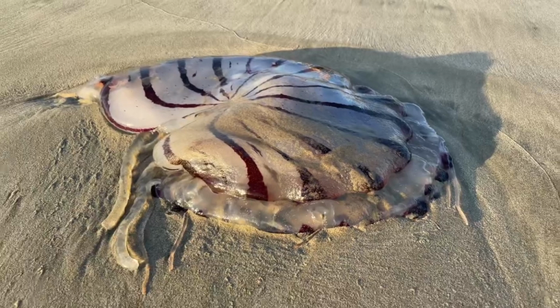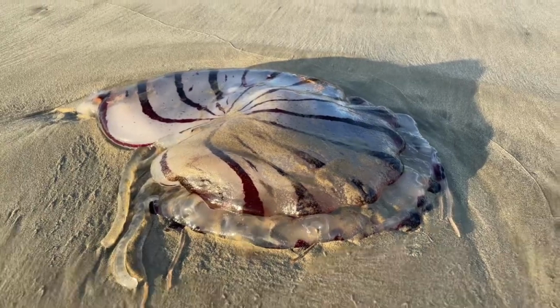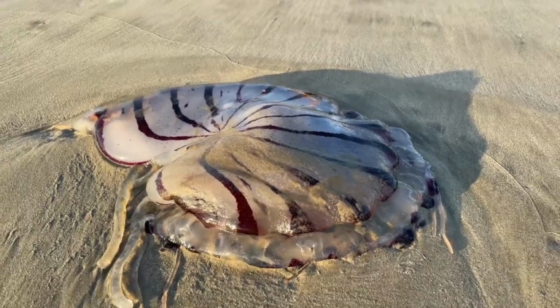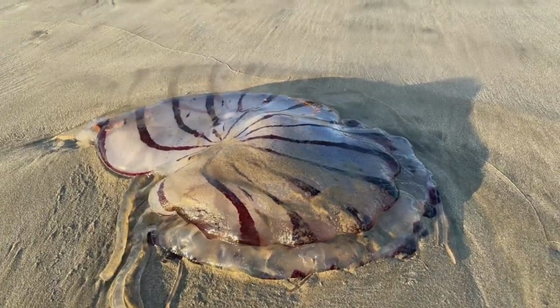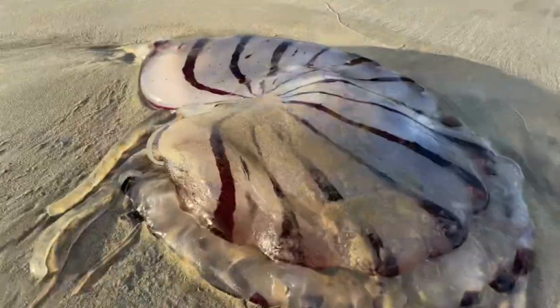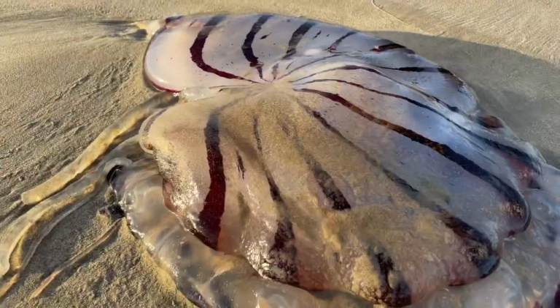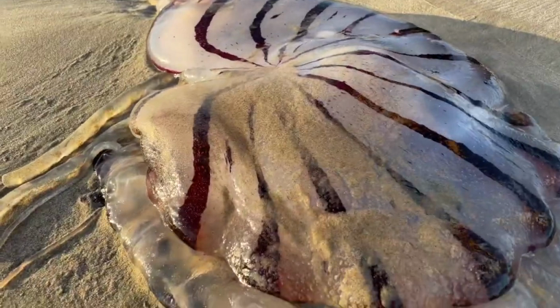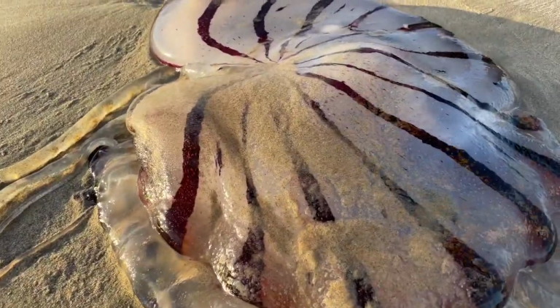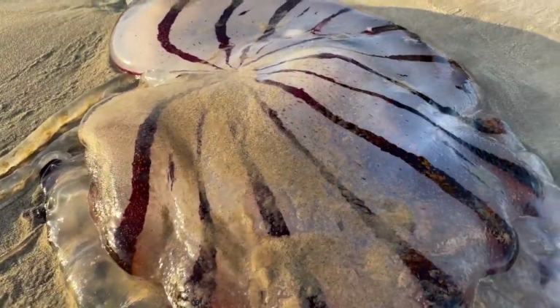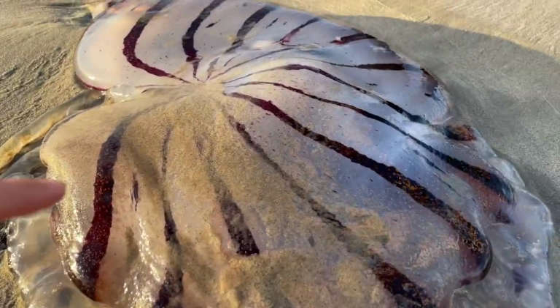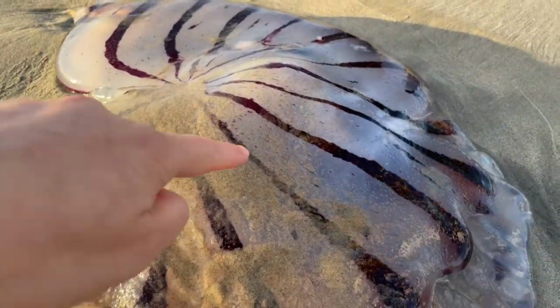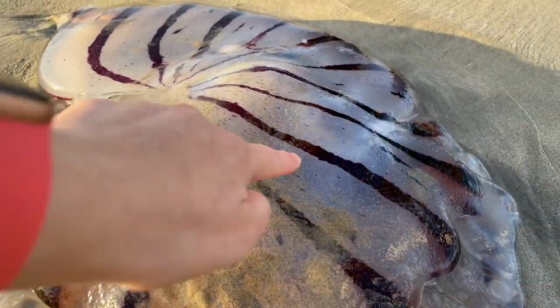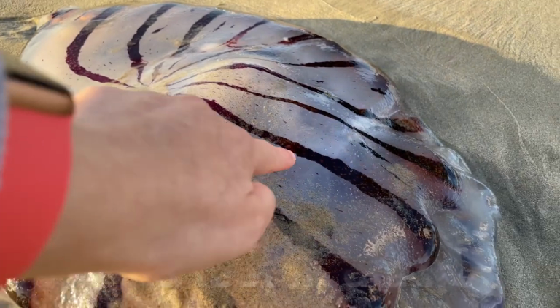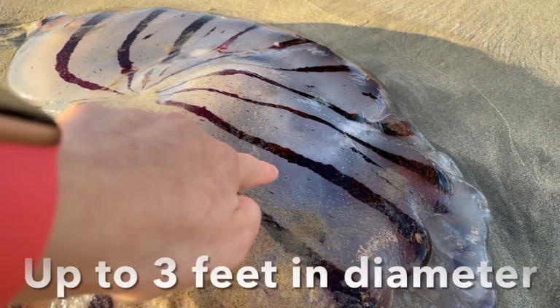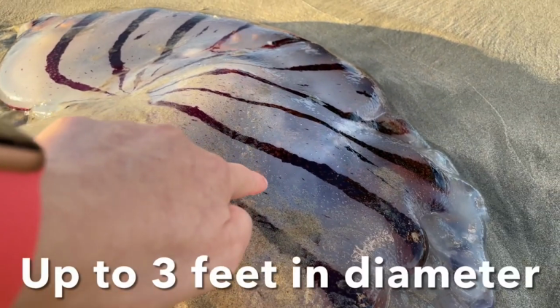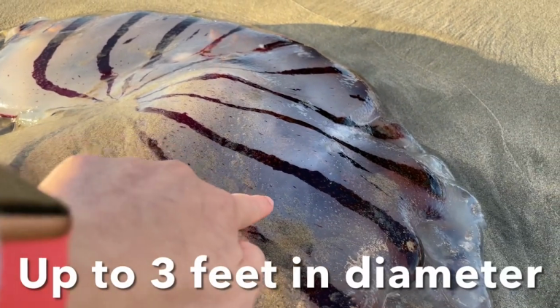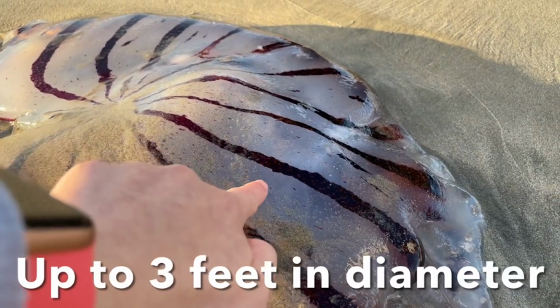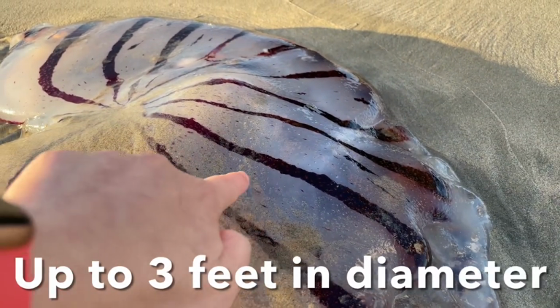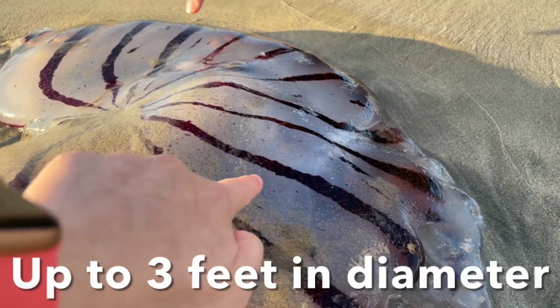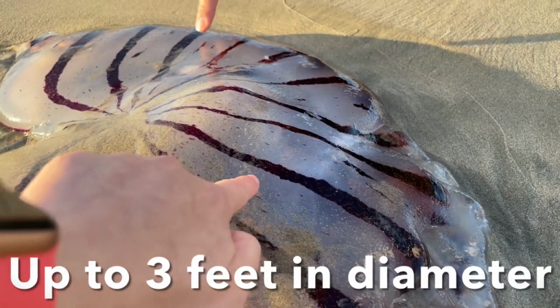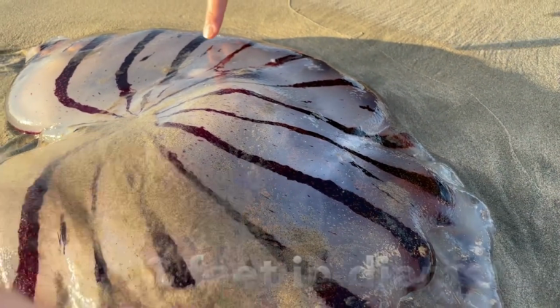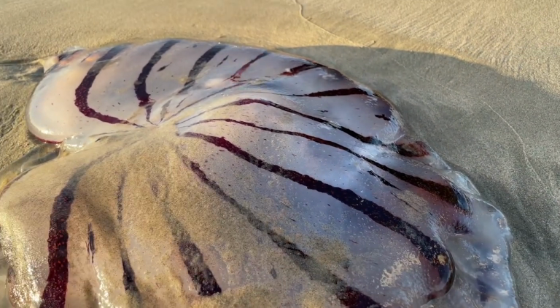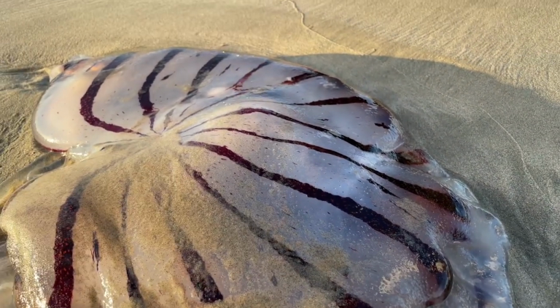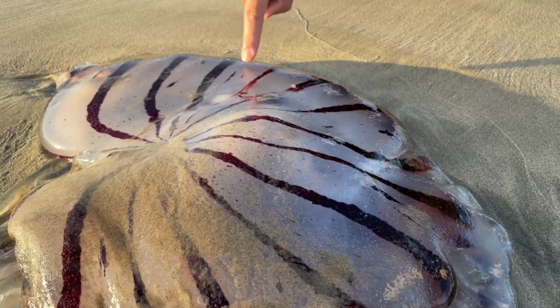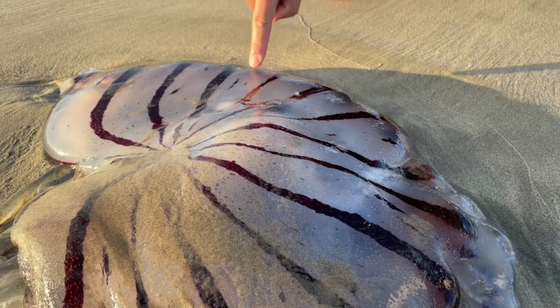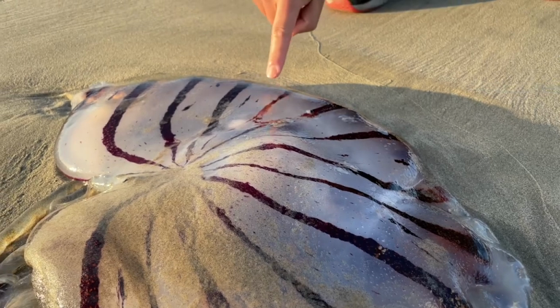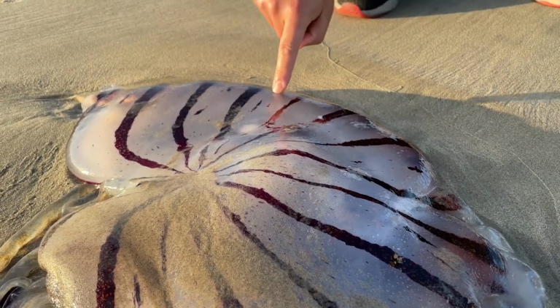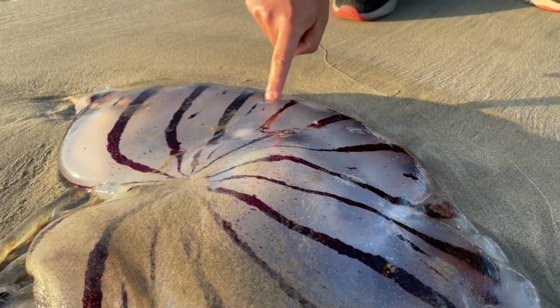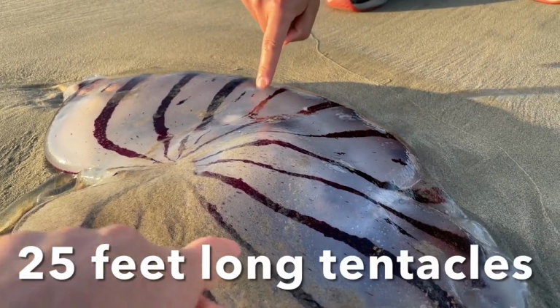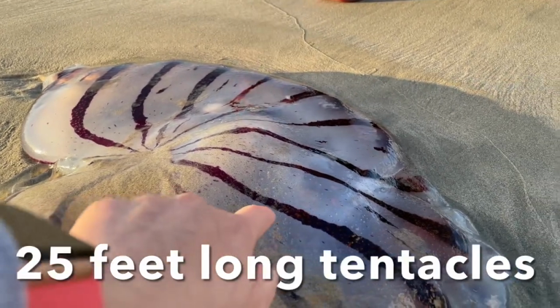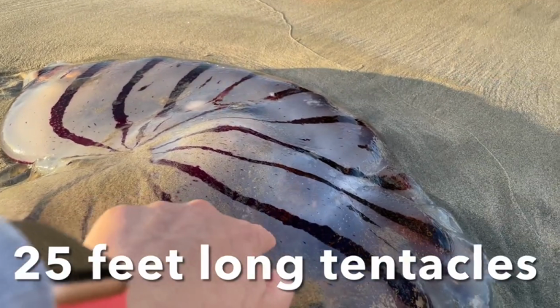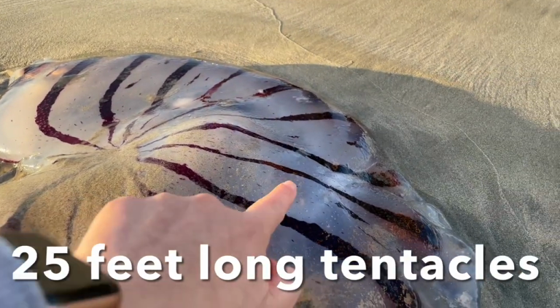It still had its tentacles, and we researched online and found out it can be as big as three feet in diameter when it's alive in the ocean, and the tentacles can be as long as 25 feet.